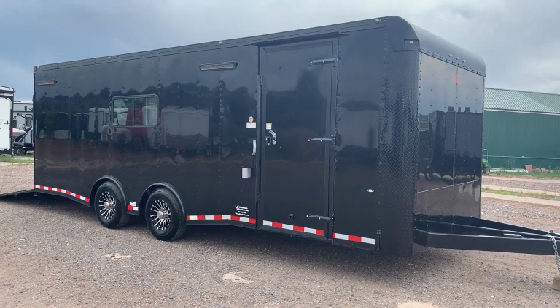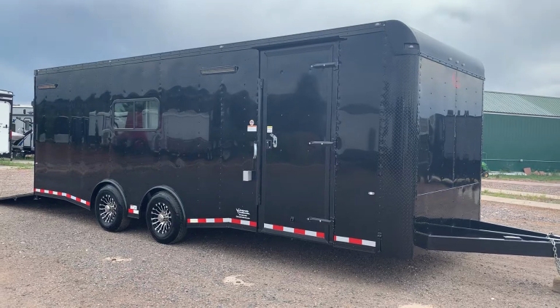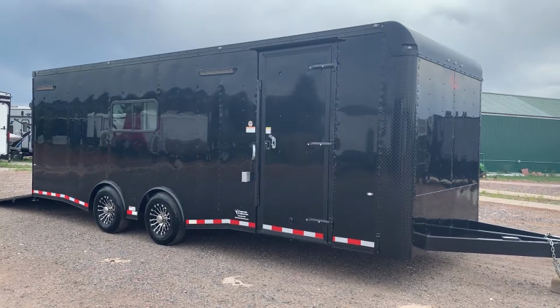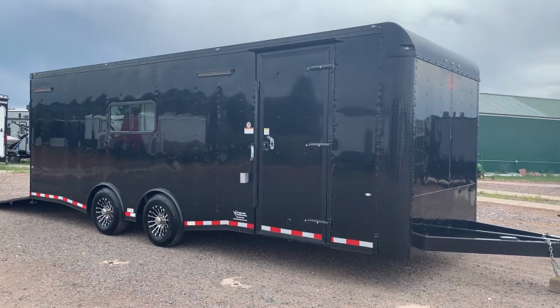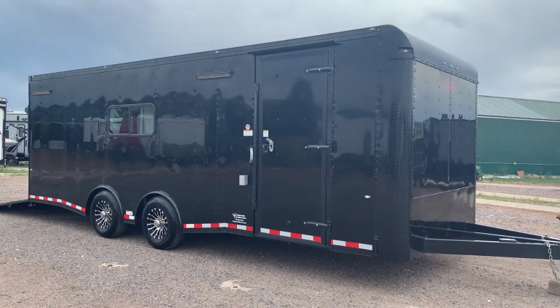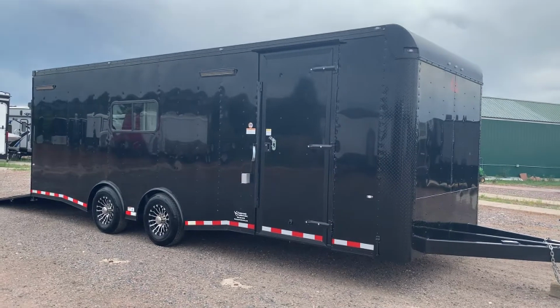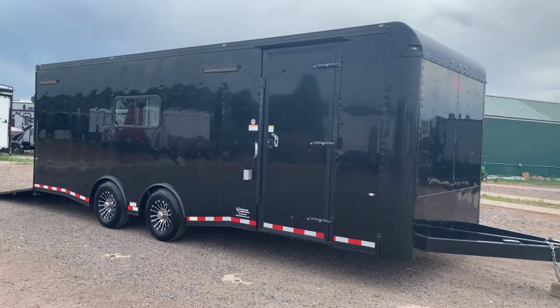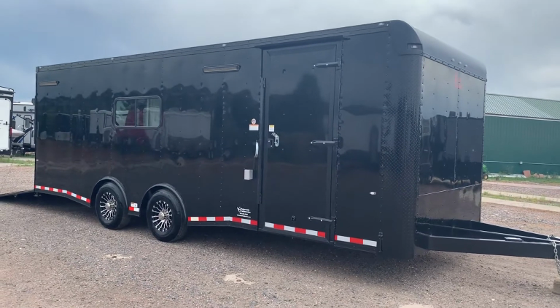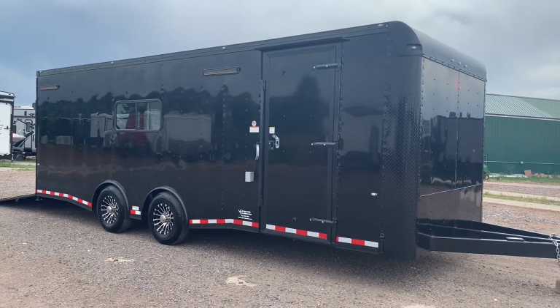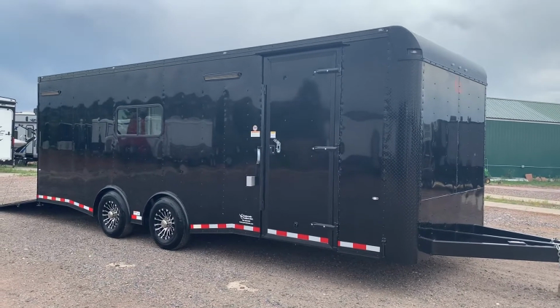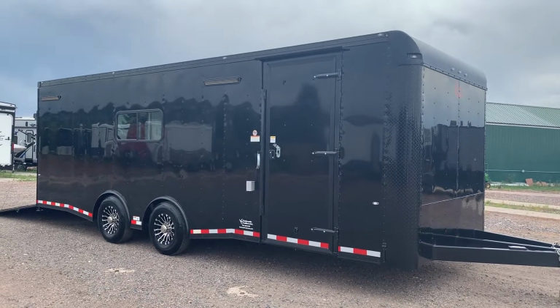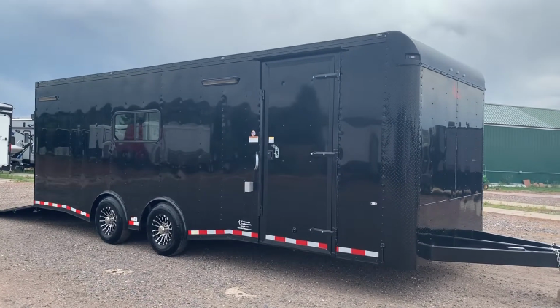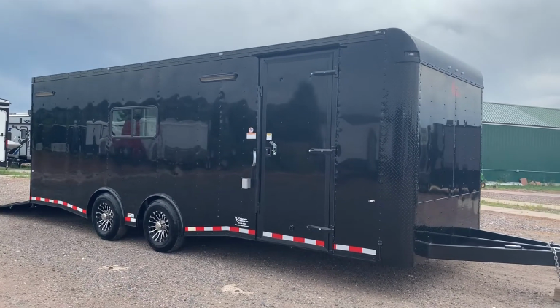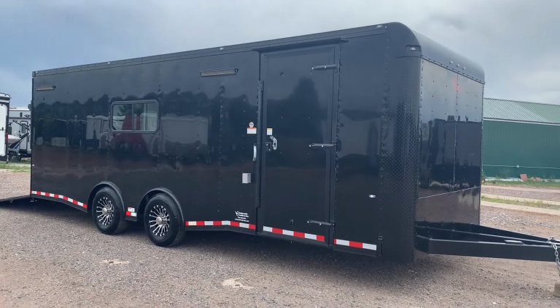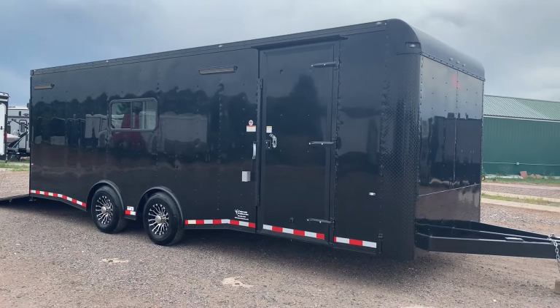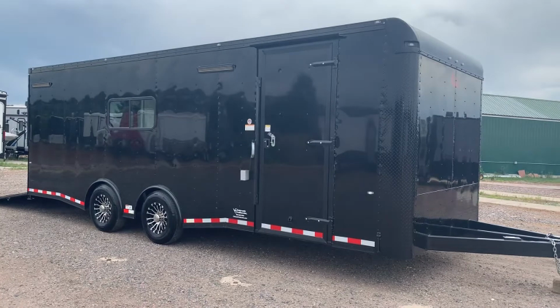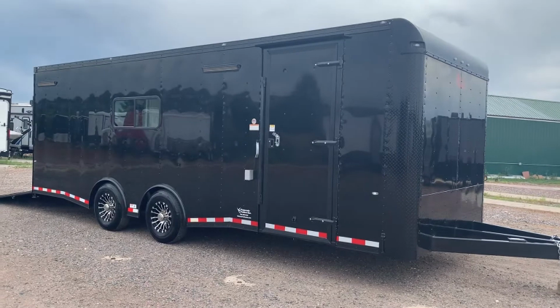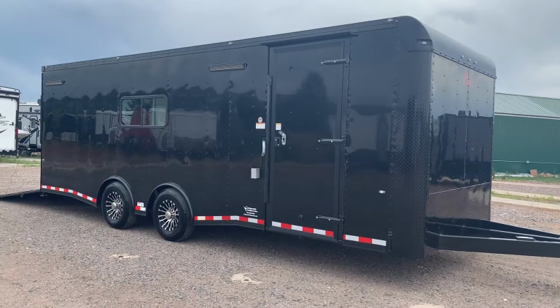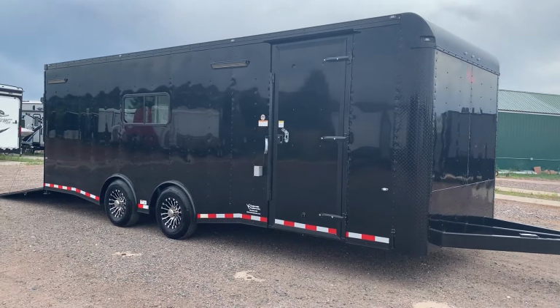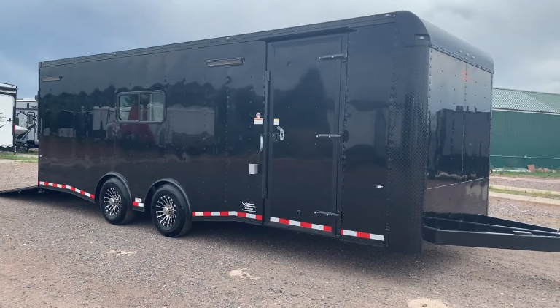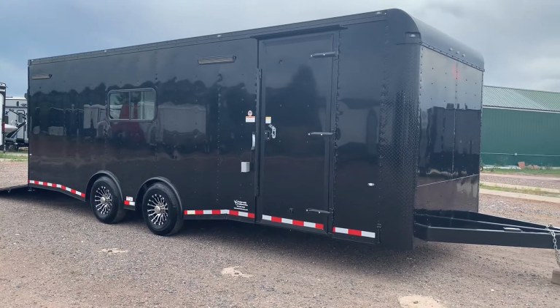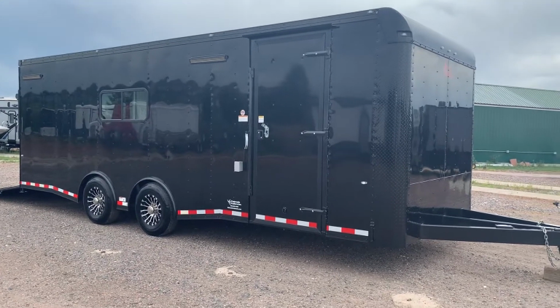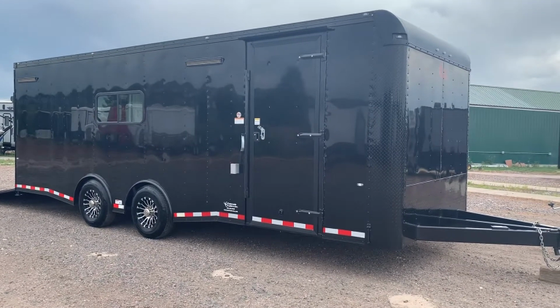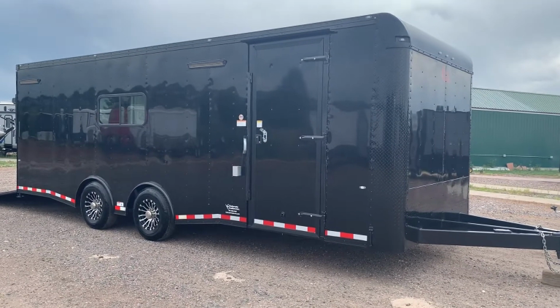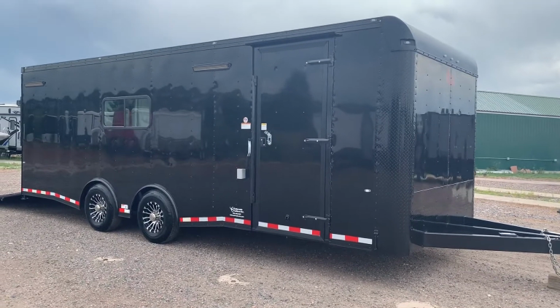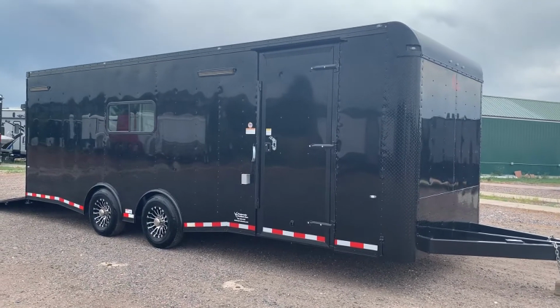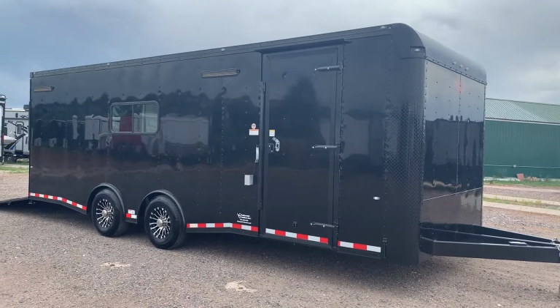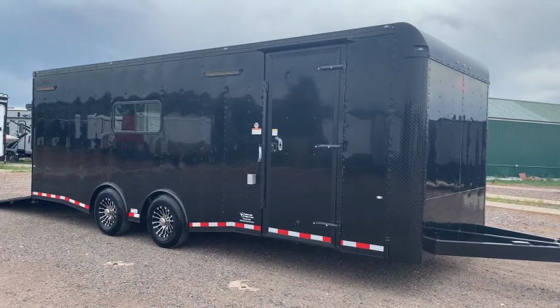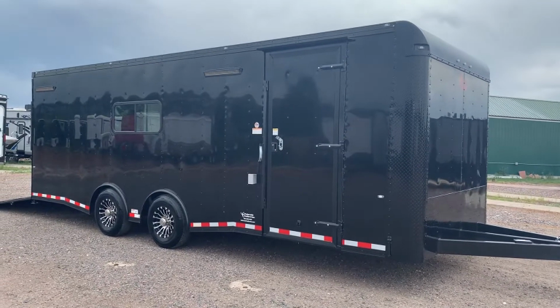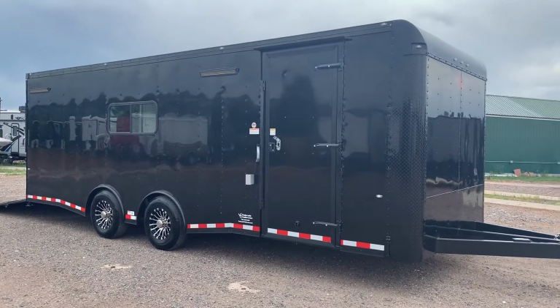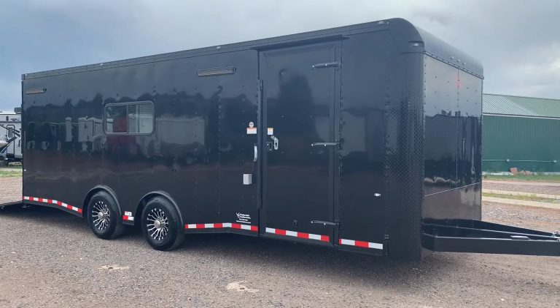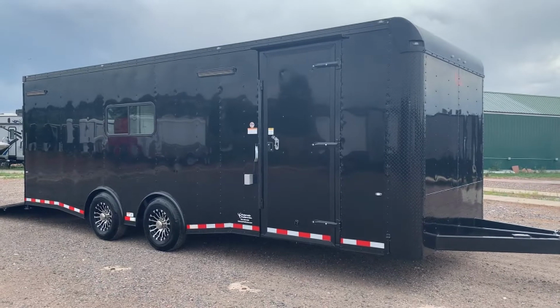Hey guys, it's Colorado Trailers. We've got an amazing 8.5x24 in stock. Yes, our lot is by train tracks as you guys can tell. This is a brand new 8.5x24 cargo.